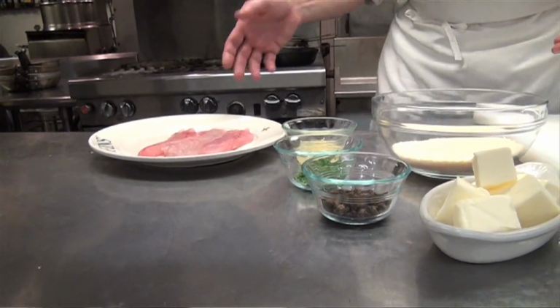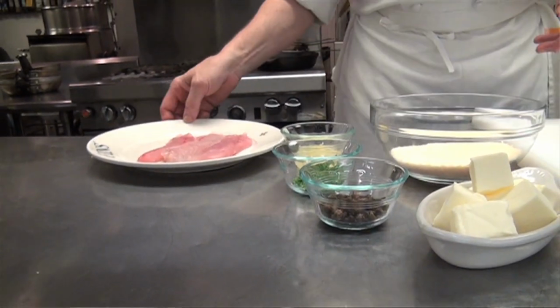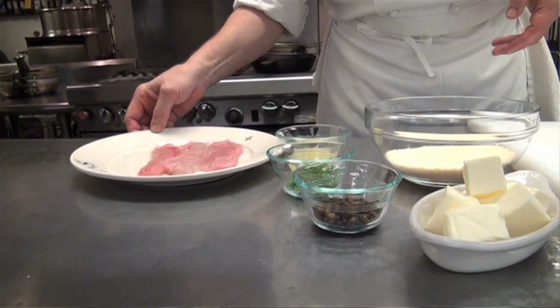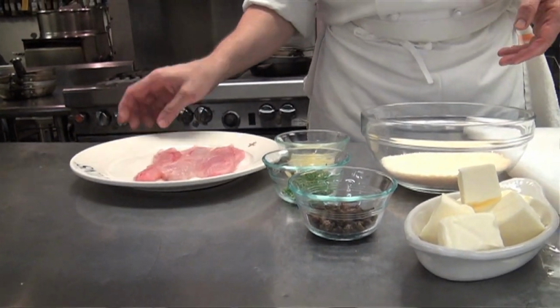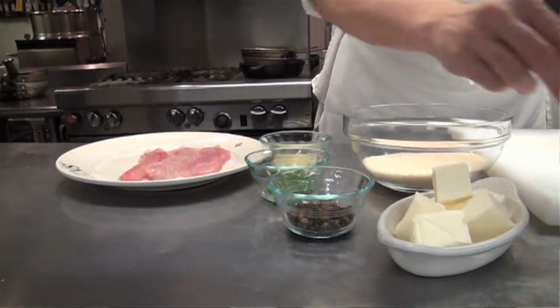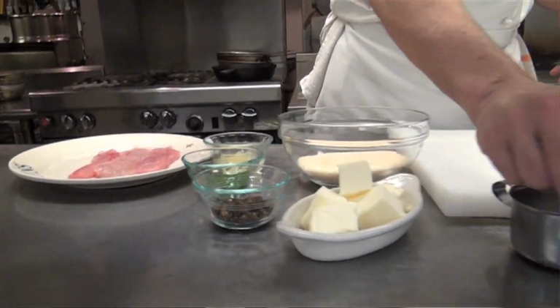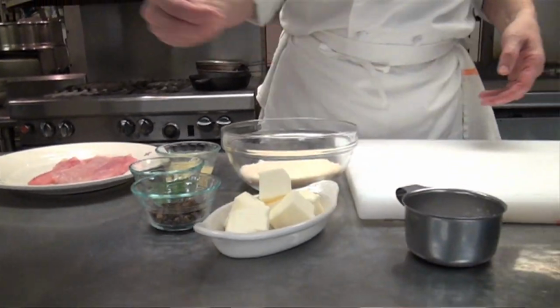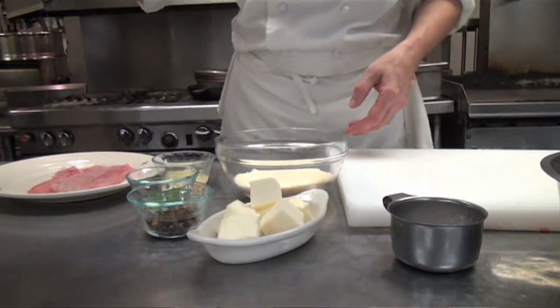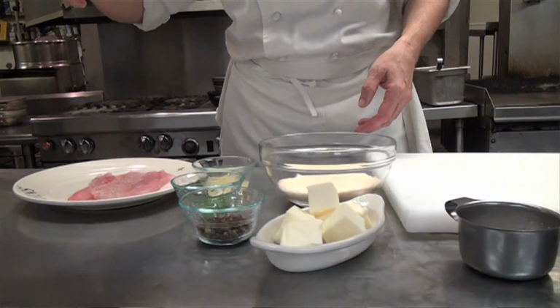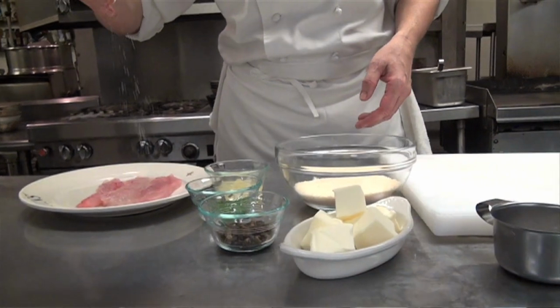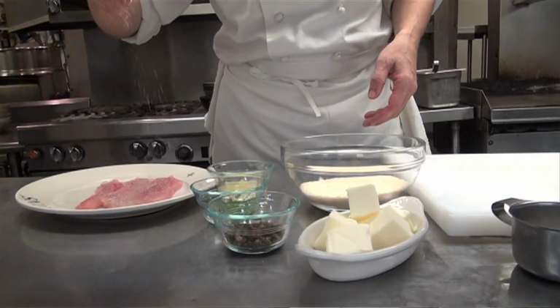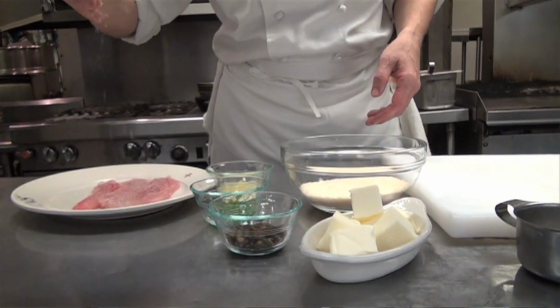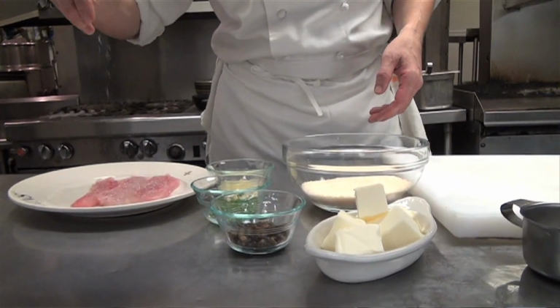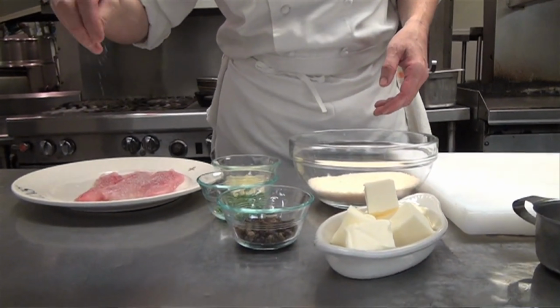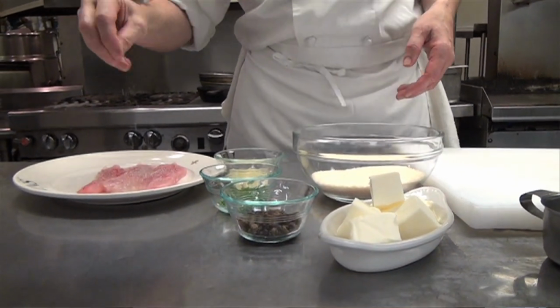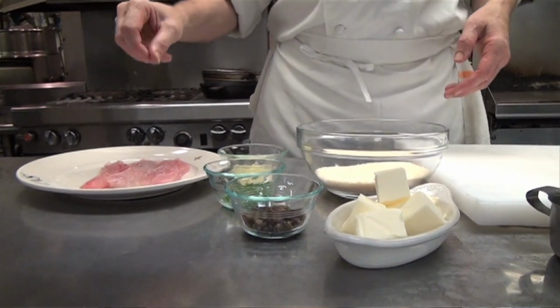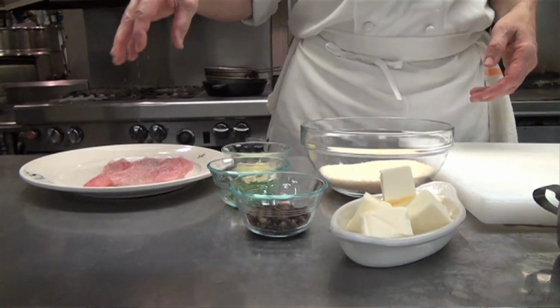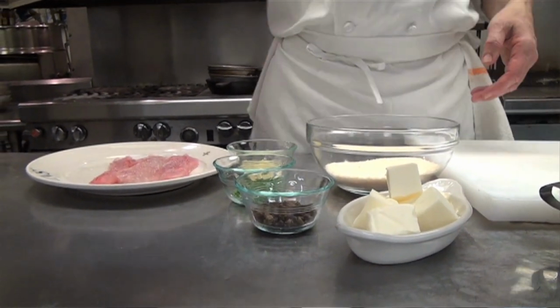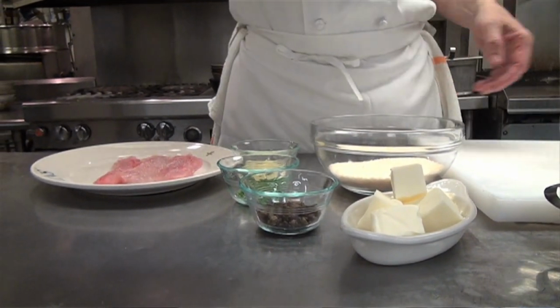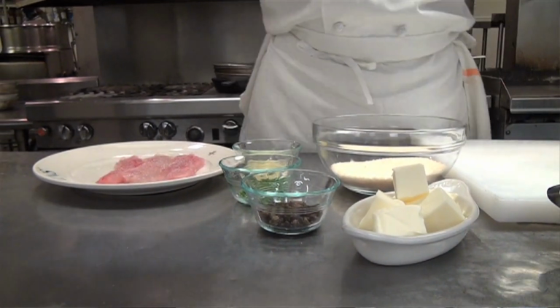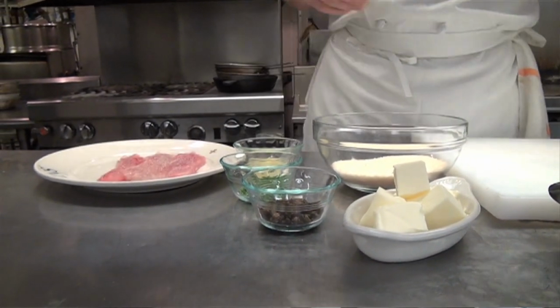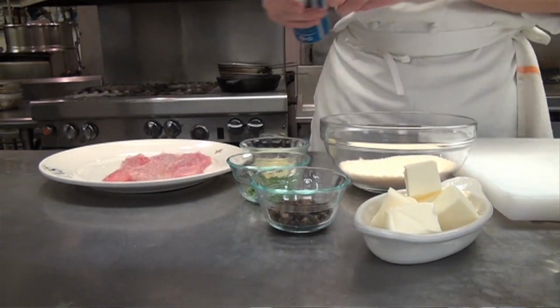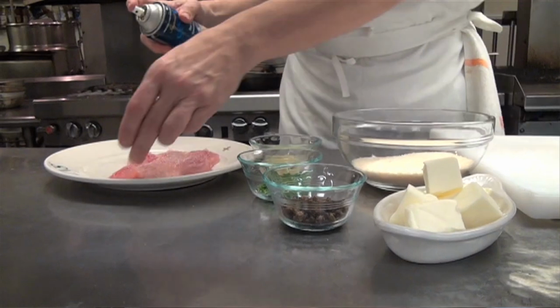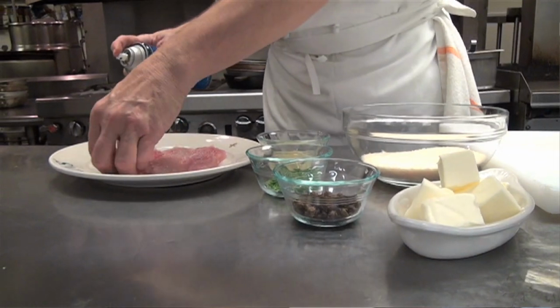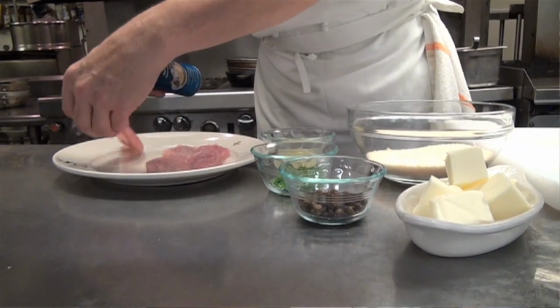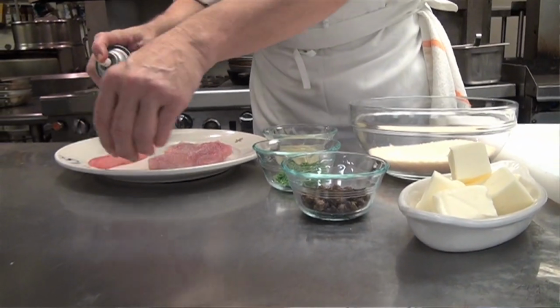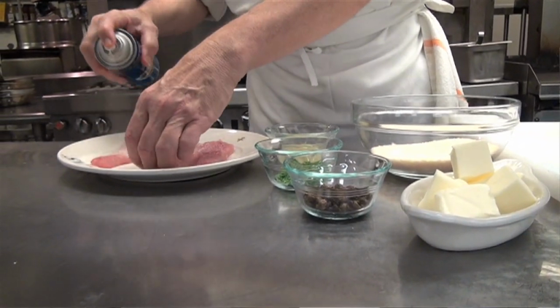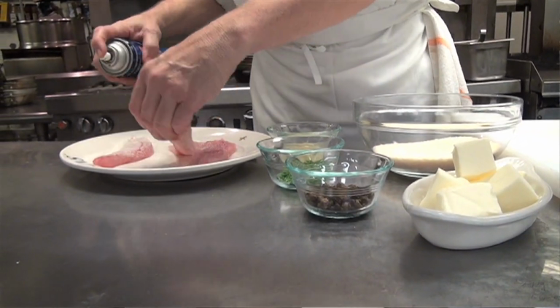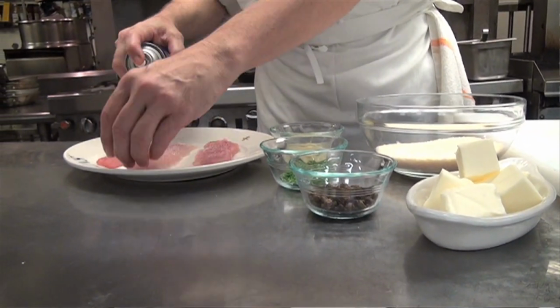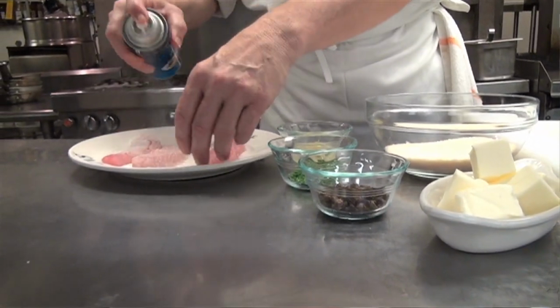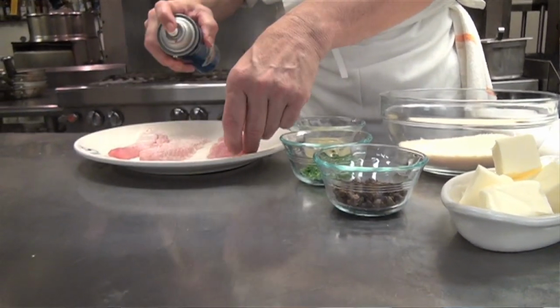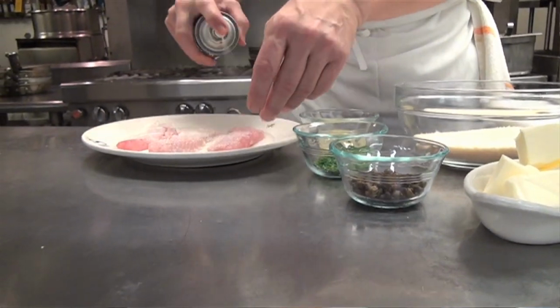We've got speckled trout. I'm going to season it very lightly with a little salt and pepper. I'm also going to spray it with vegetable spray — like Pam, canola oil, olive oil, whatever.